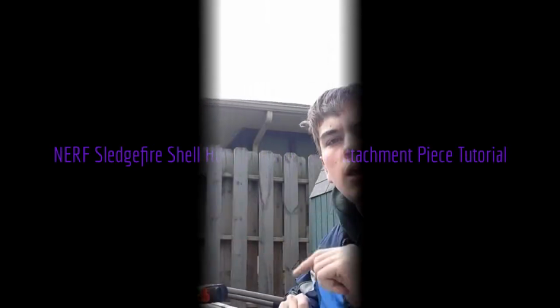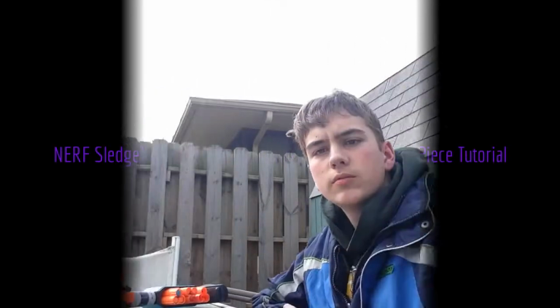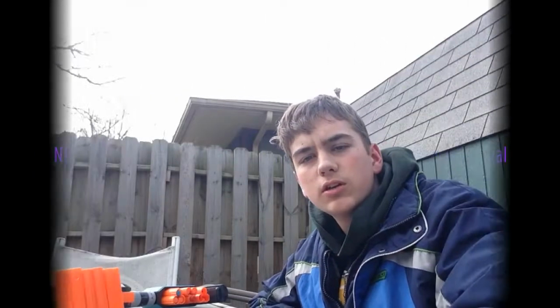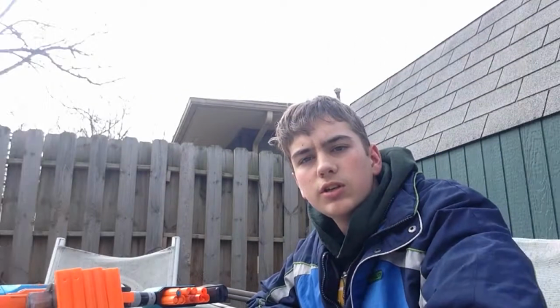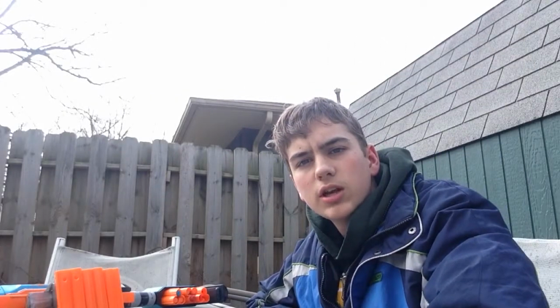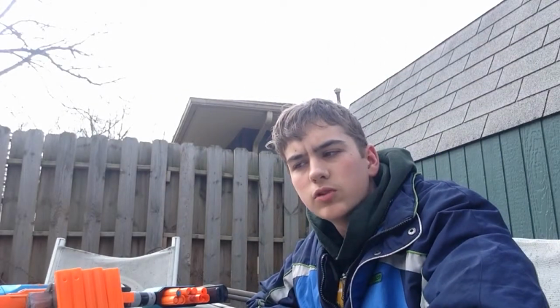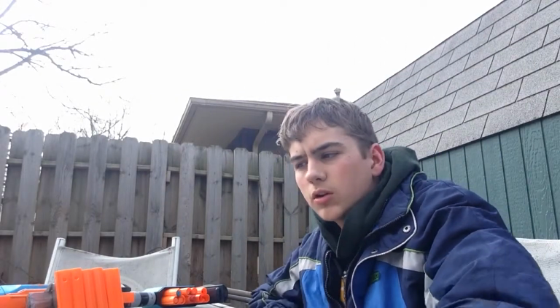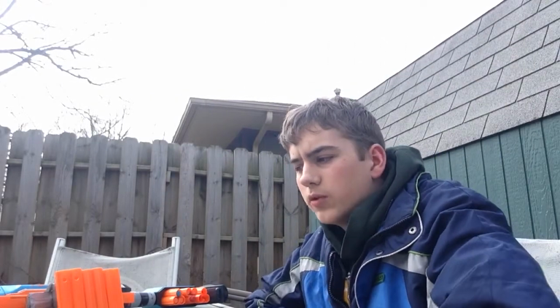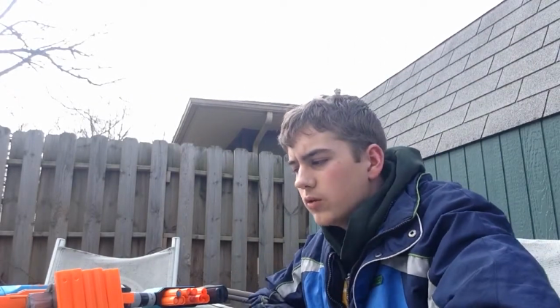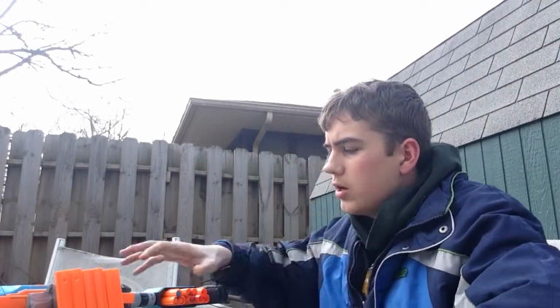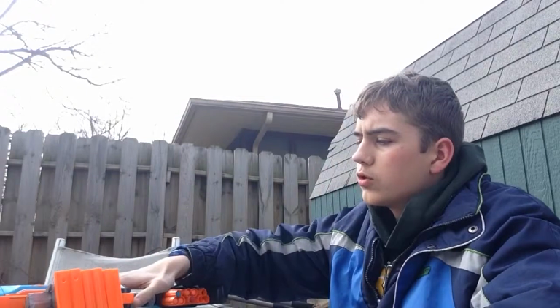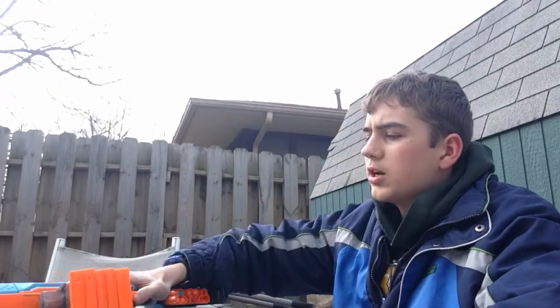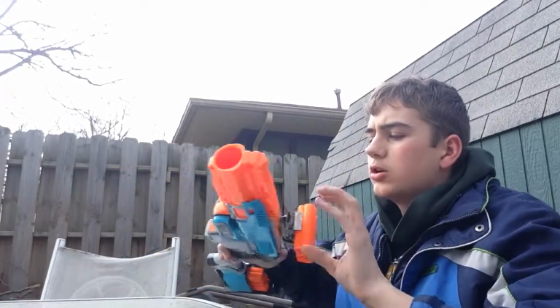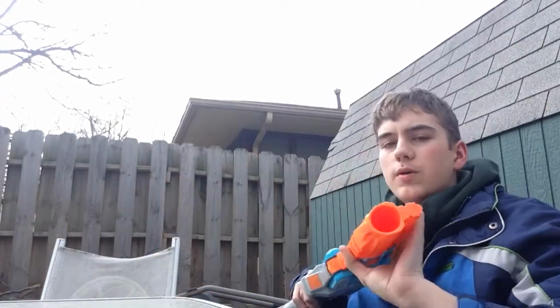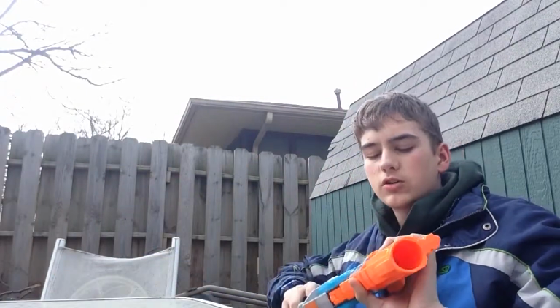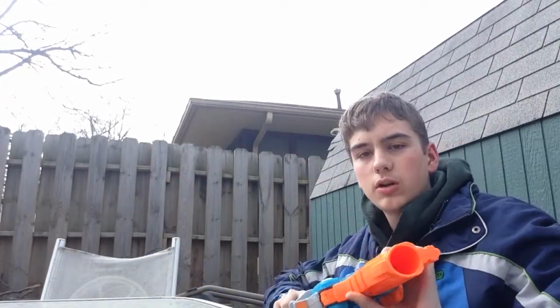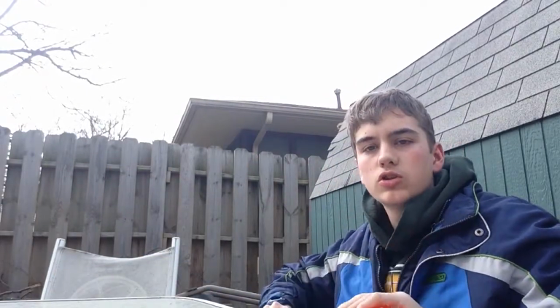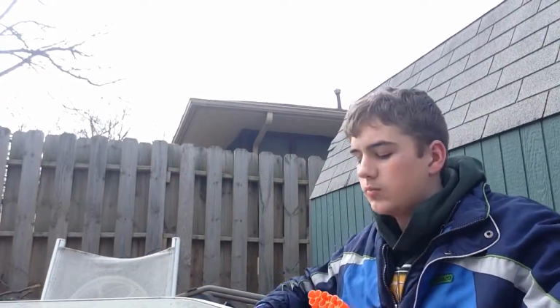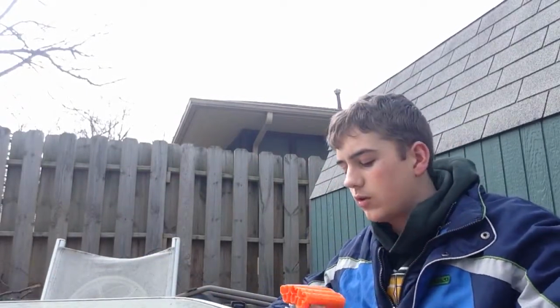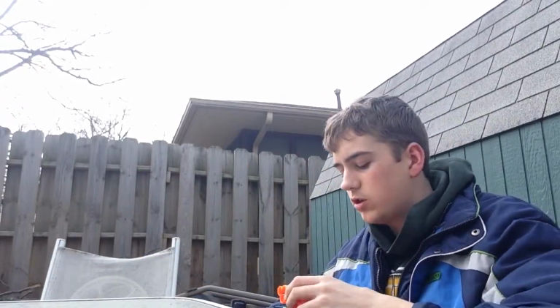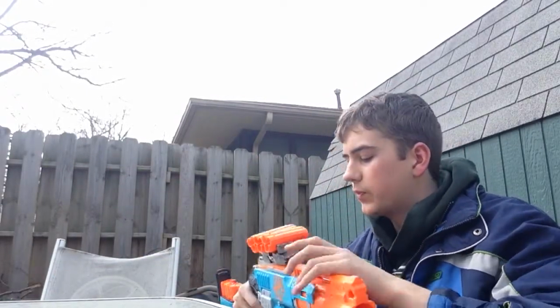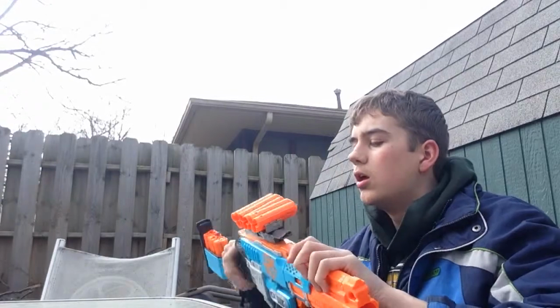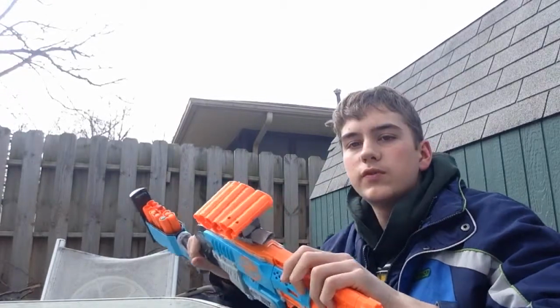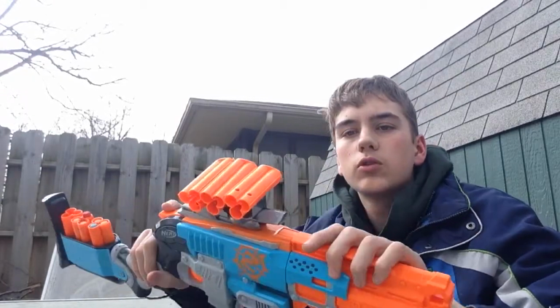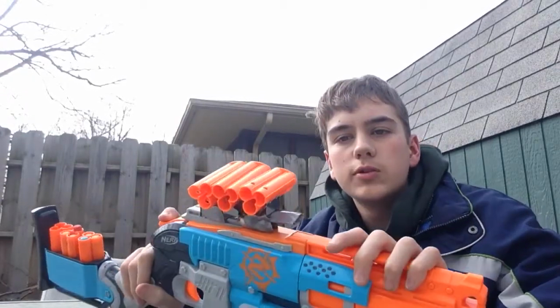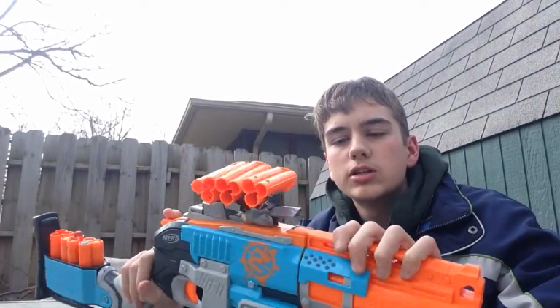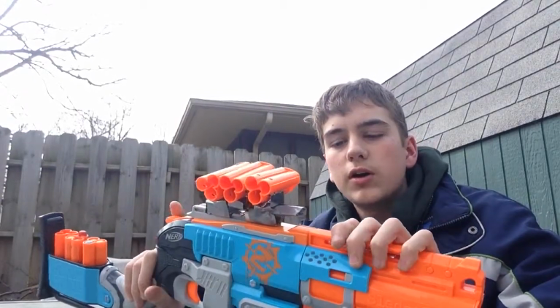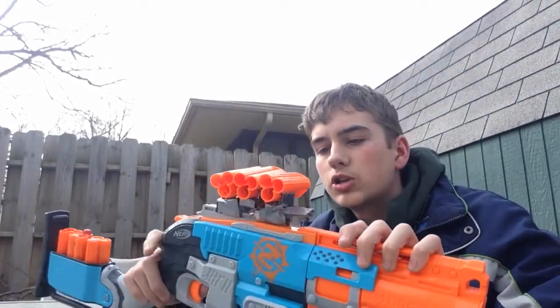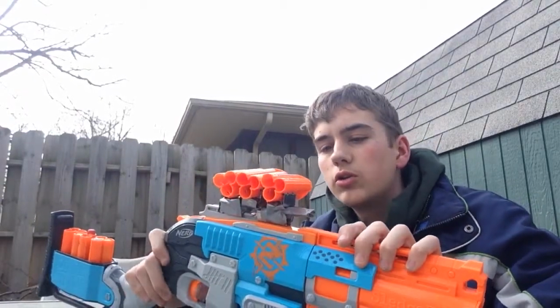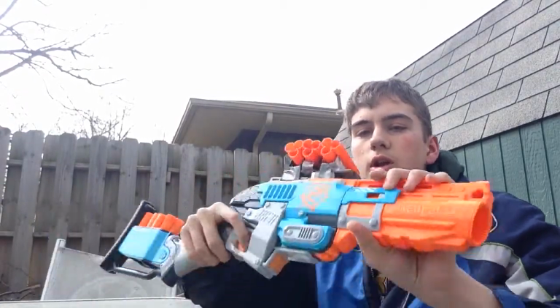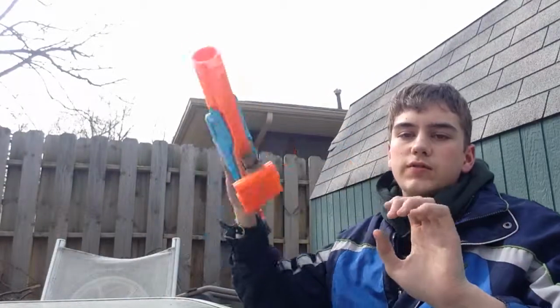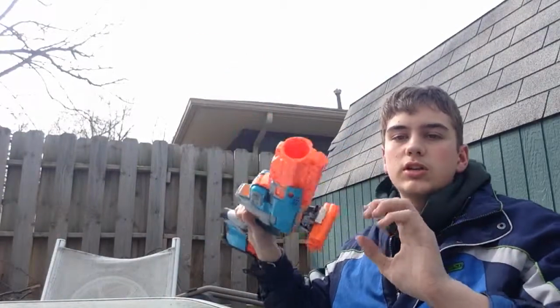Hey what's up, it's LightningUnion14 here and today I'm doing another Nerf video. Today we're going to be tackling another type of tactical gear and I'll show you how to make it yourself. In this video we're going to be building a sledgefire shell holder that is very secure.